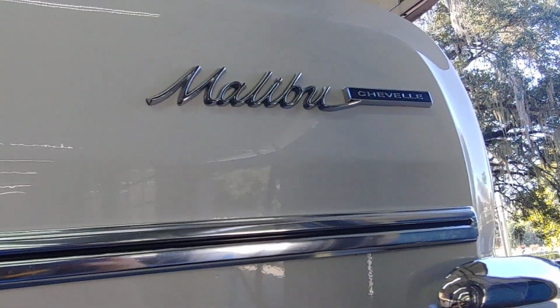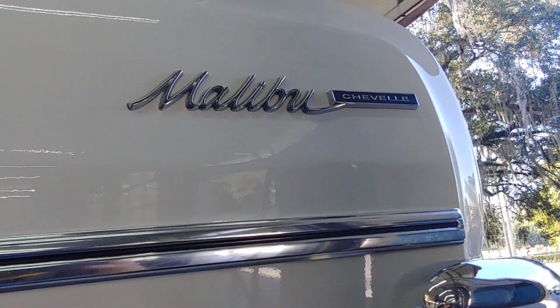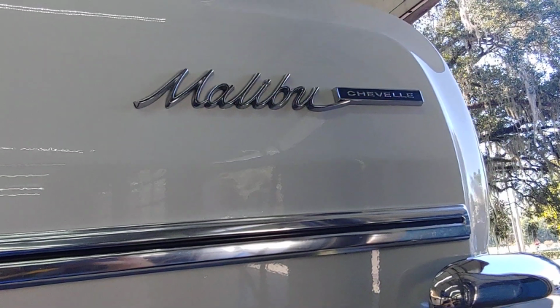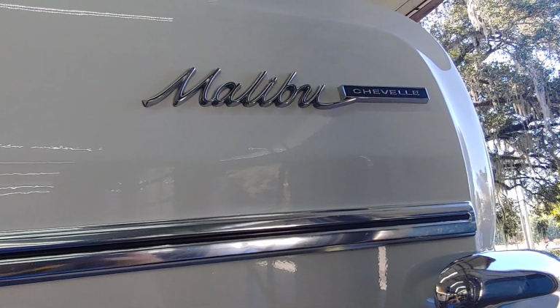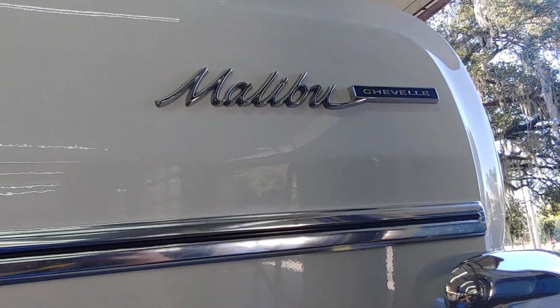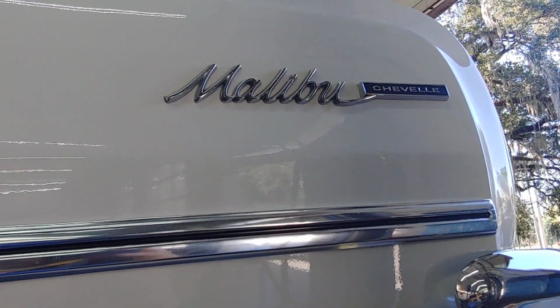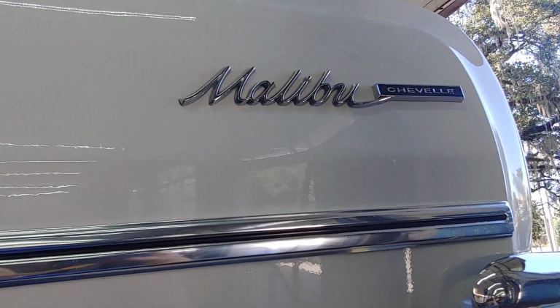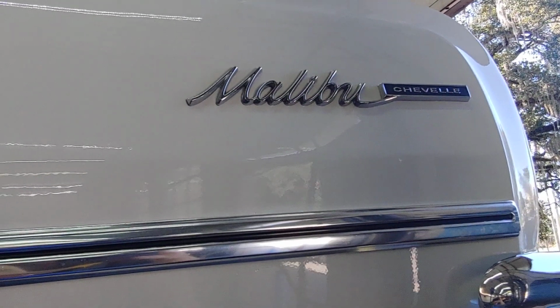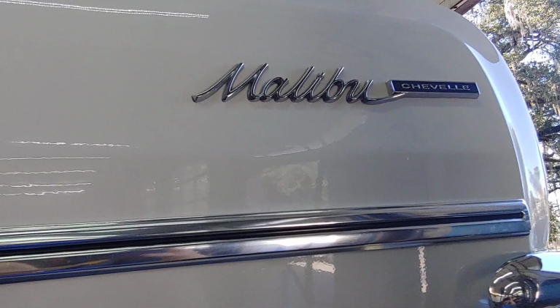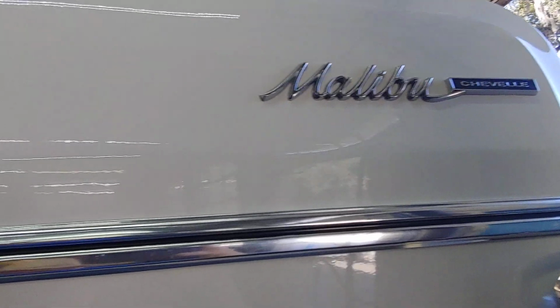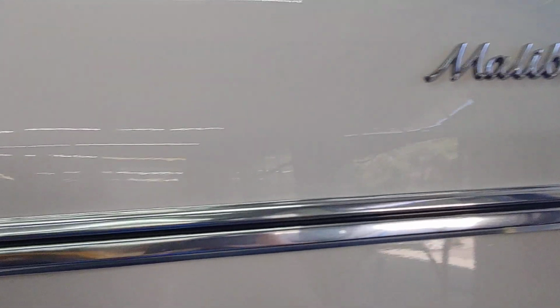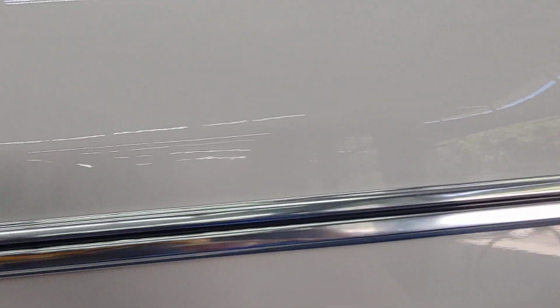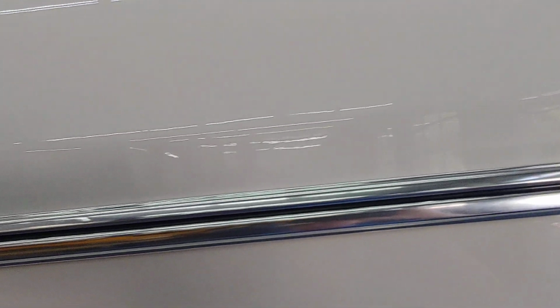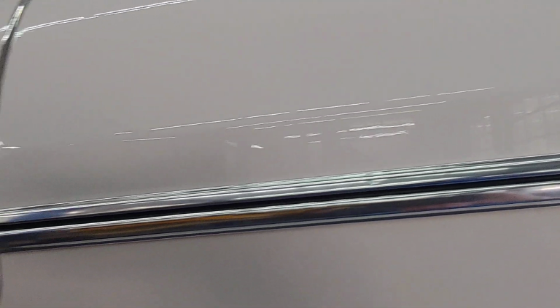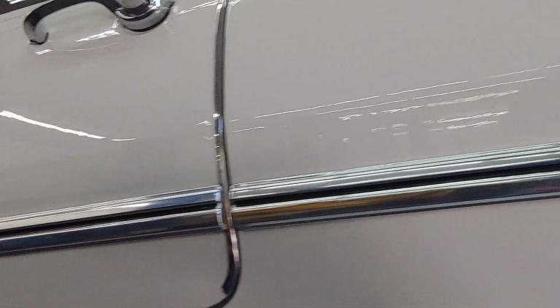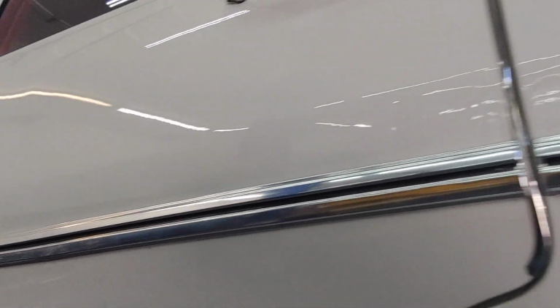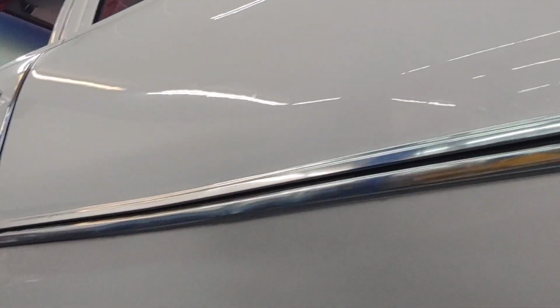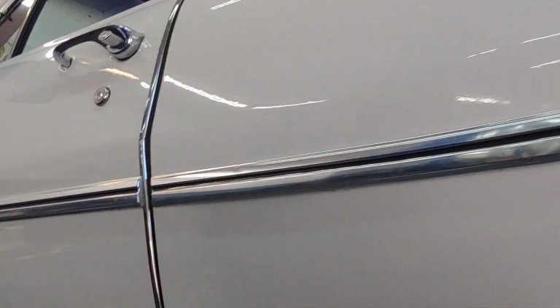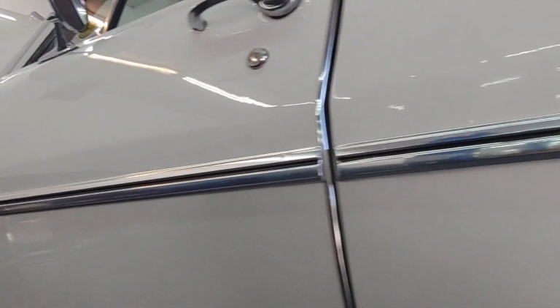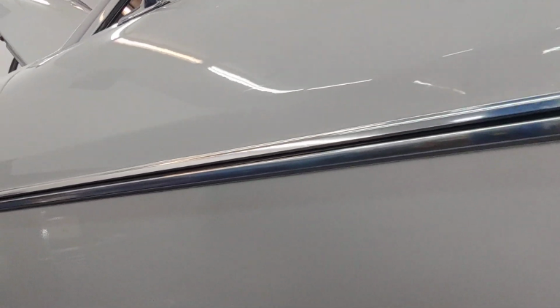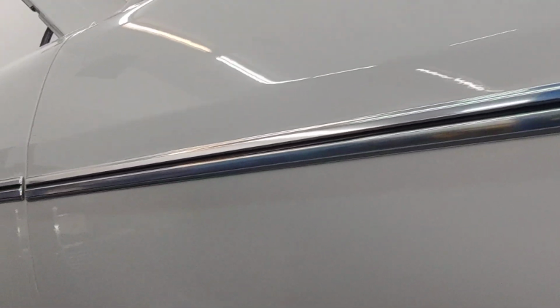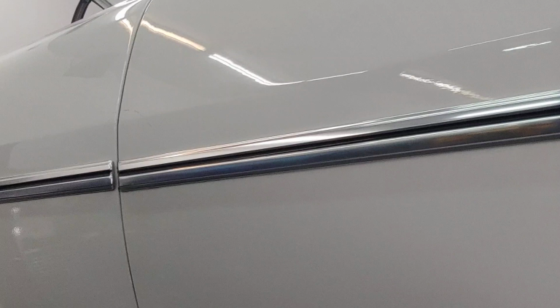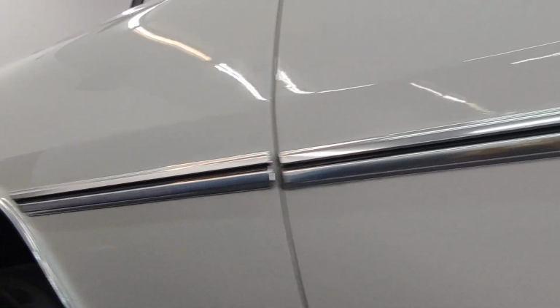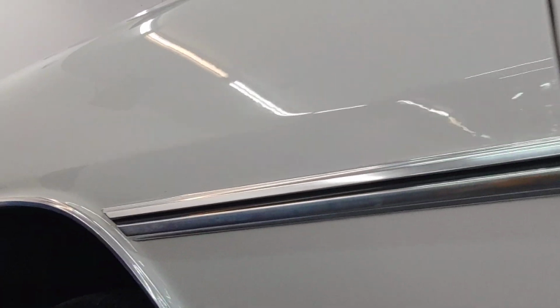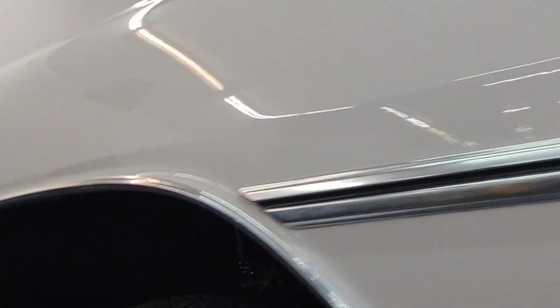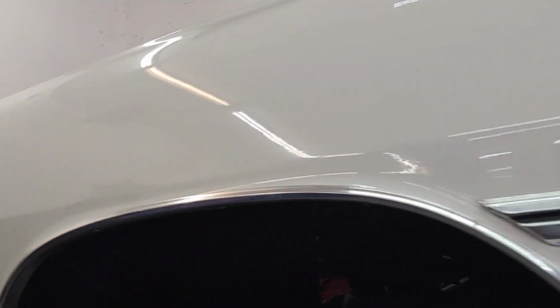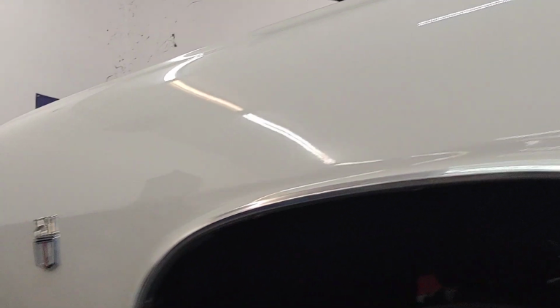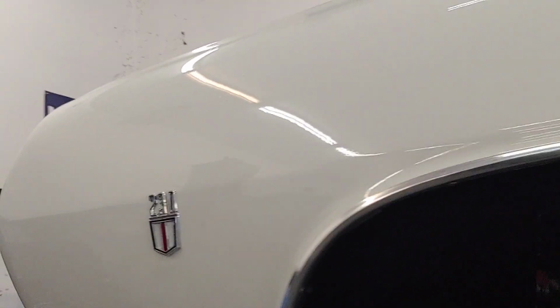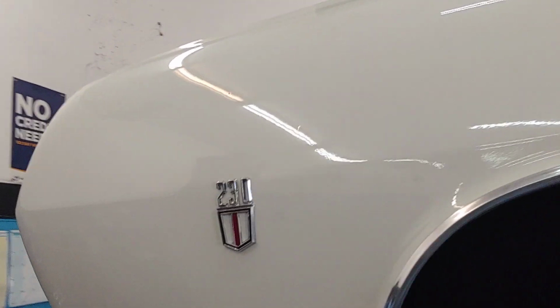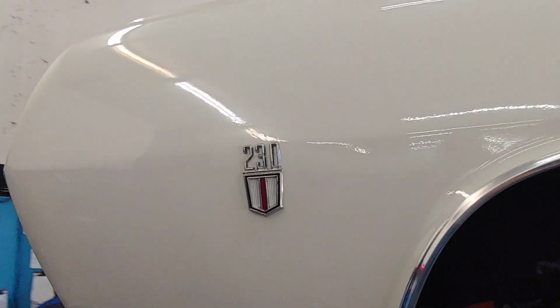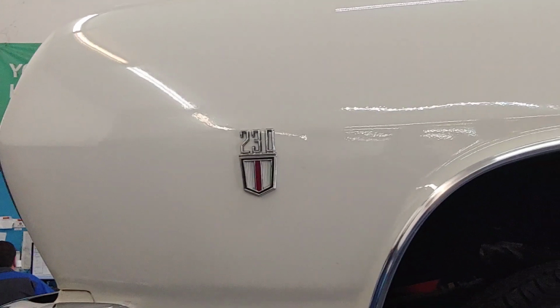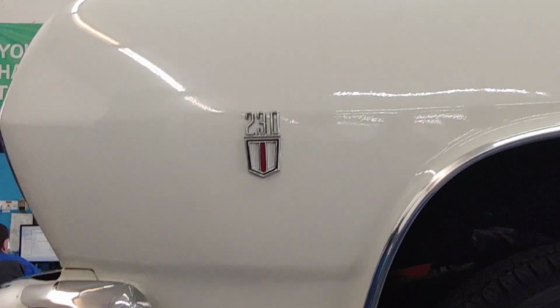If you've got a 65 Malibu, bring it to PALS. We work on six cylinders just like we work on V8s. See you soon.